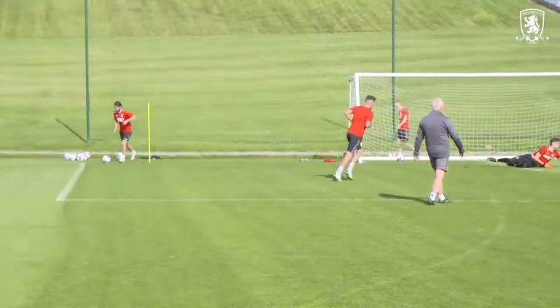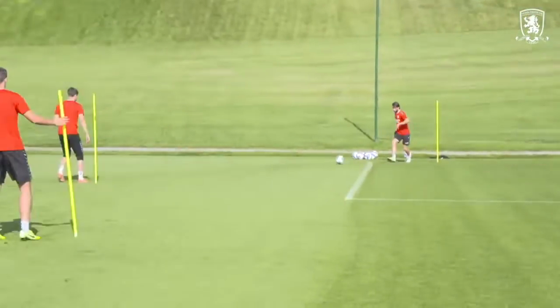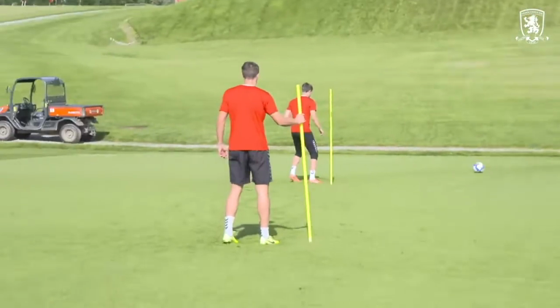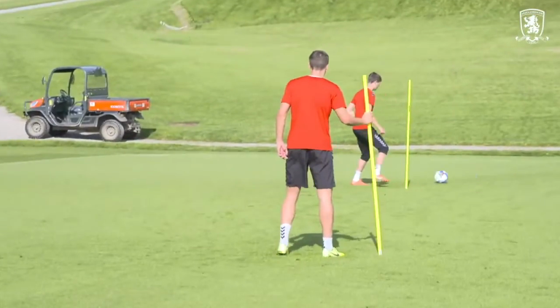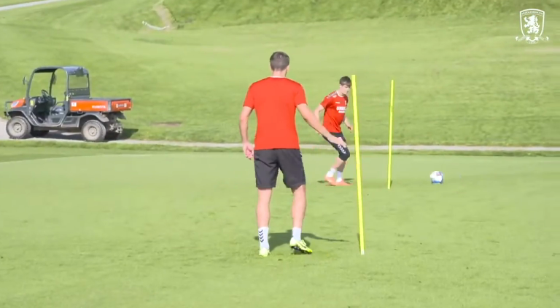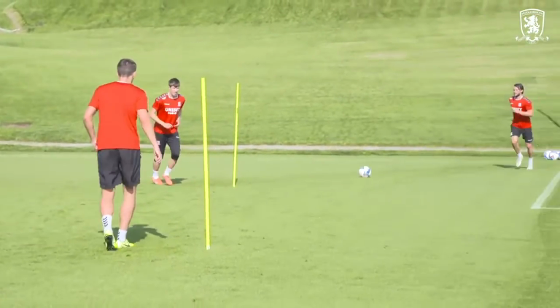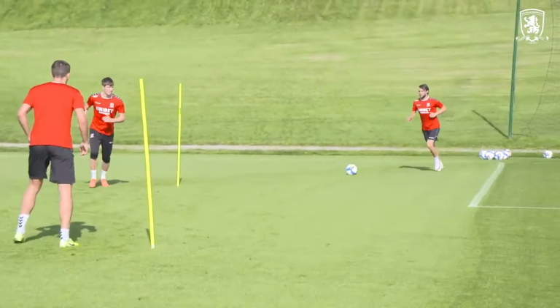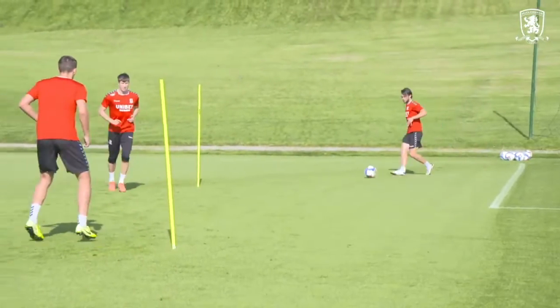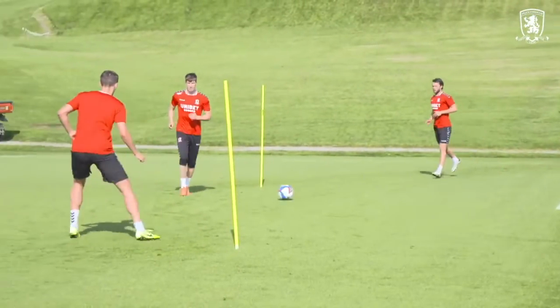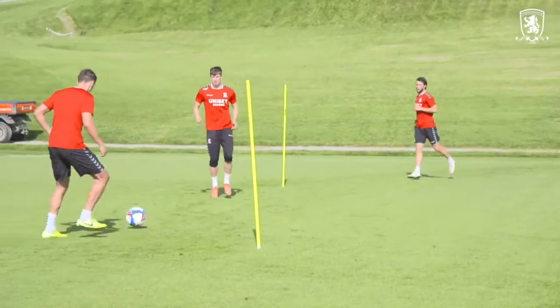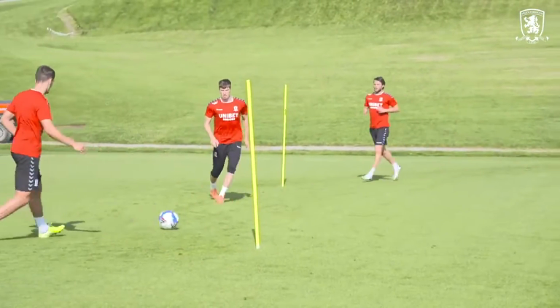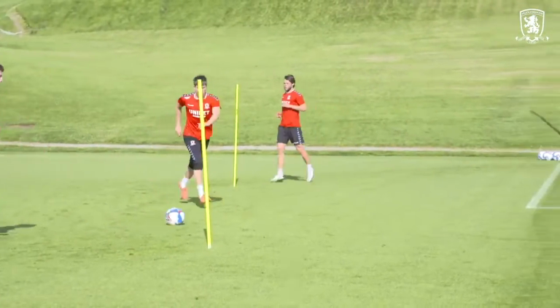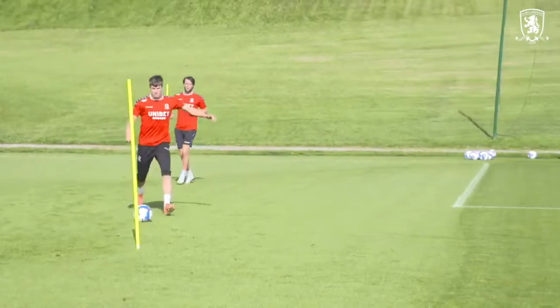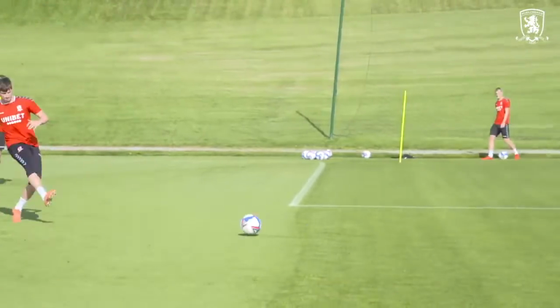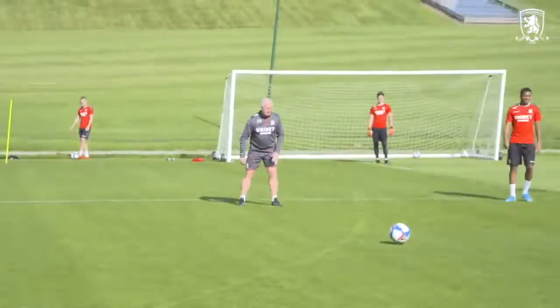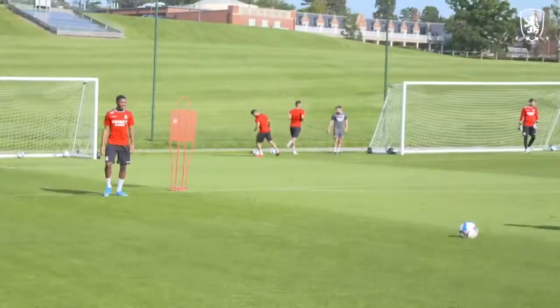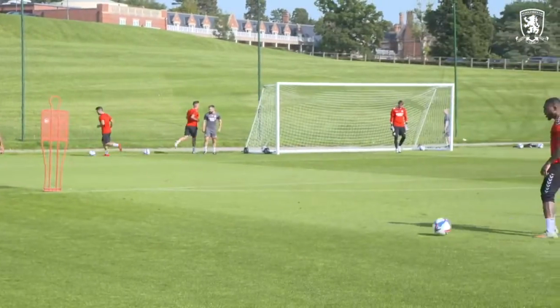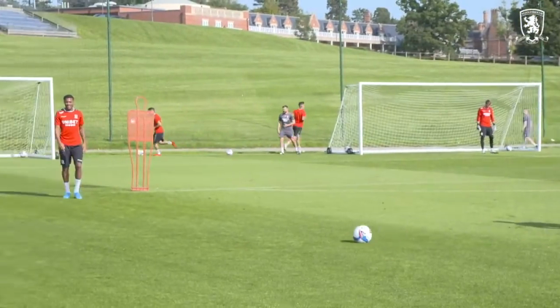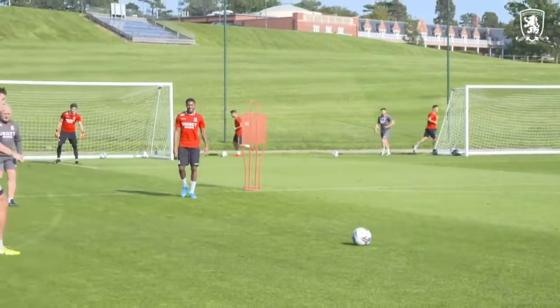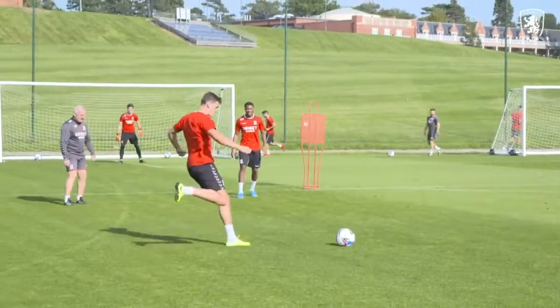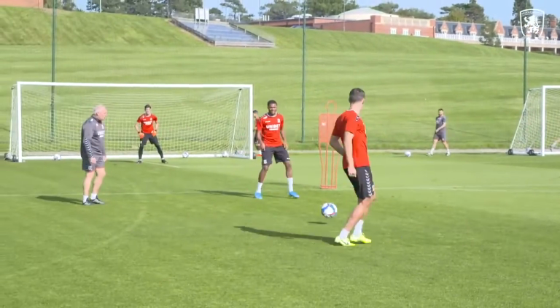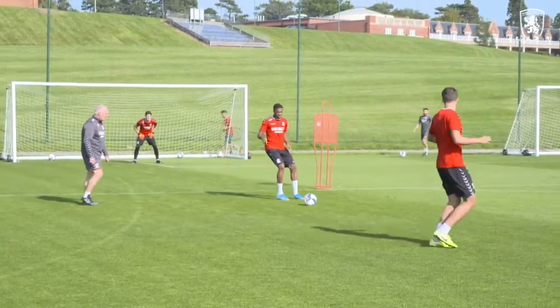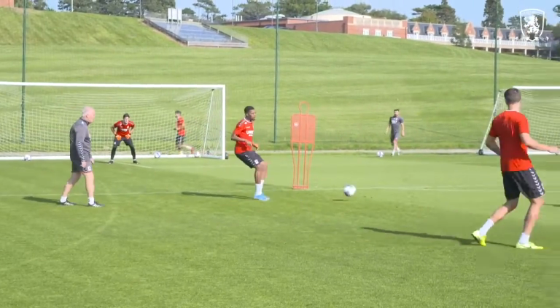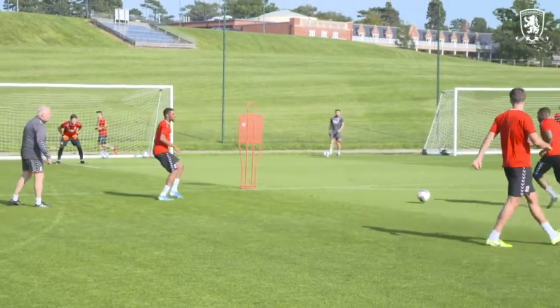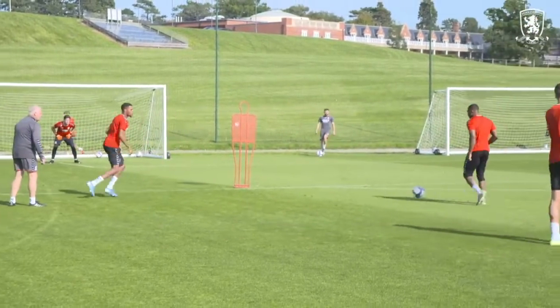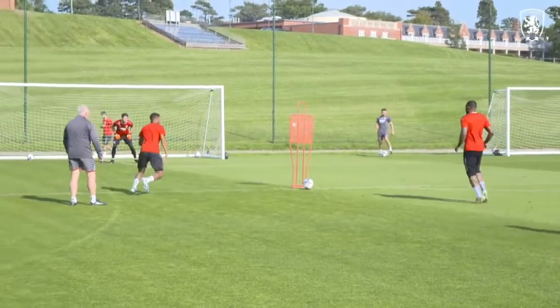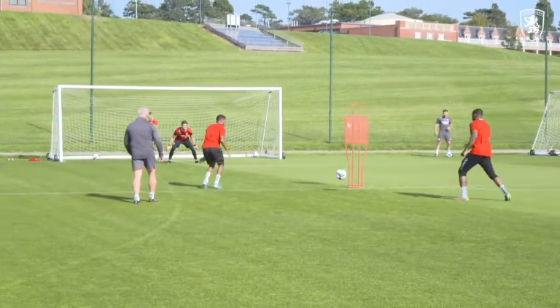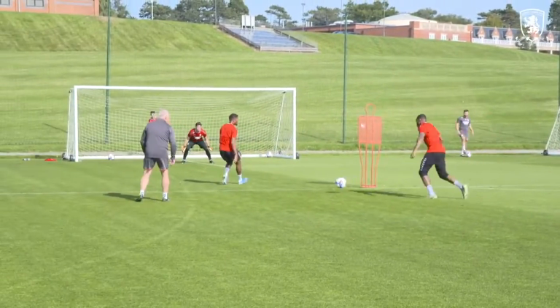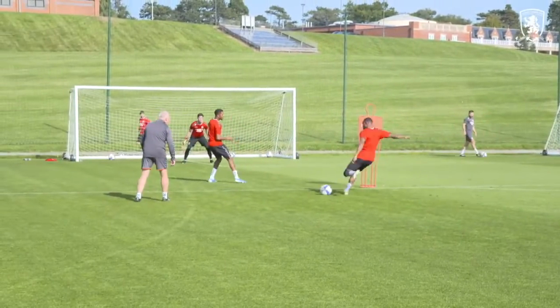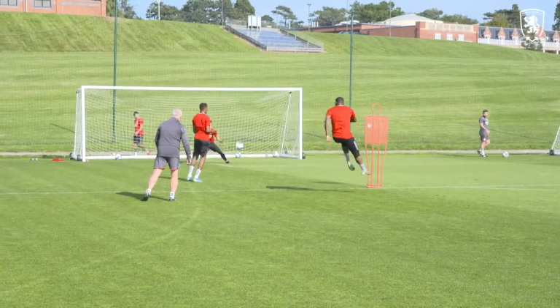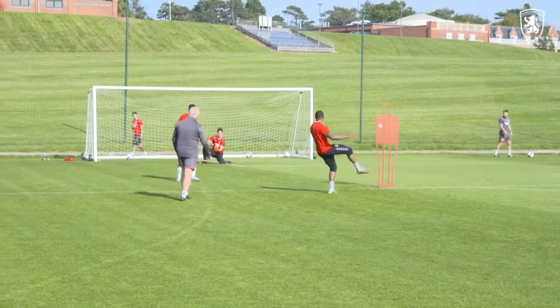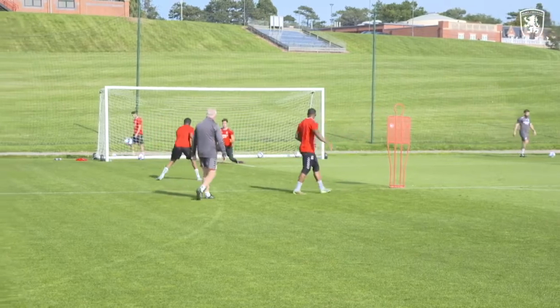Well done, sold. Well done, sold. Yes, sir. Good shot. That's a good ball. Dip it in. Little one, two there. Touch, touch, finish. Take it. Well done.